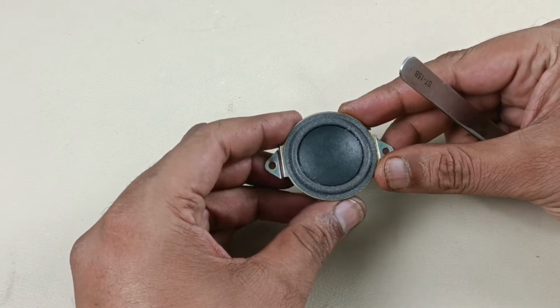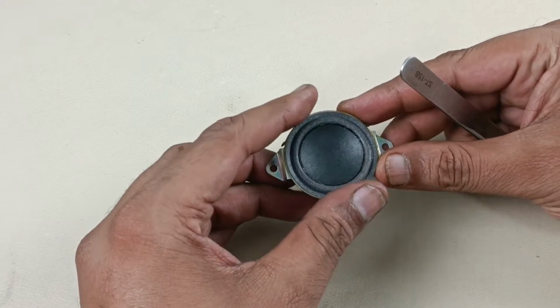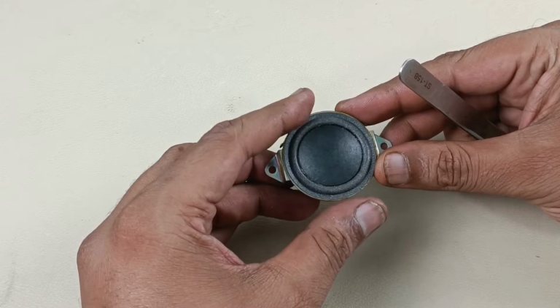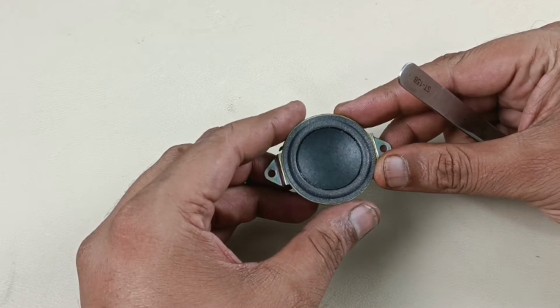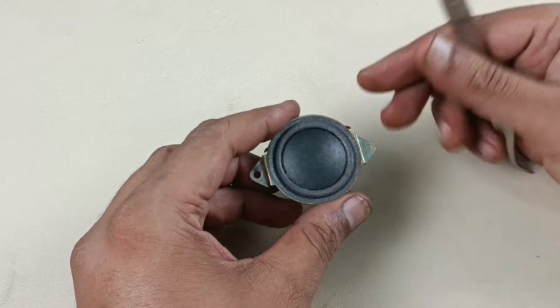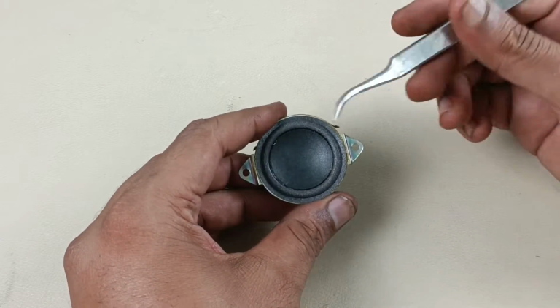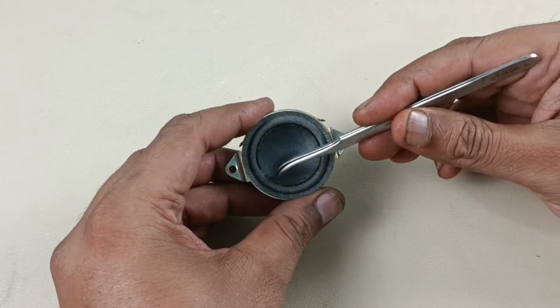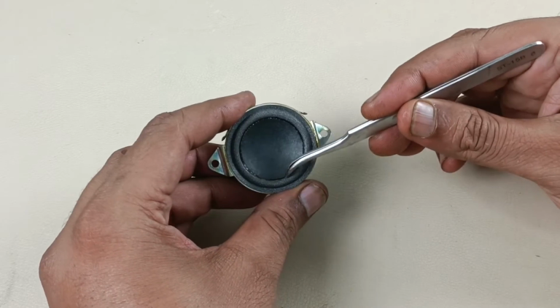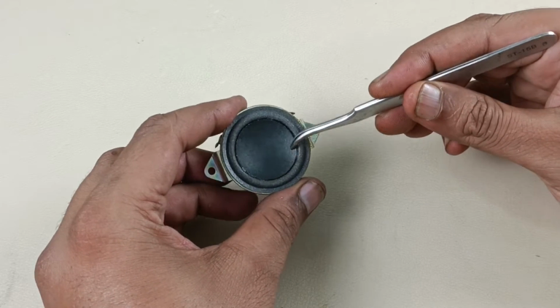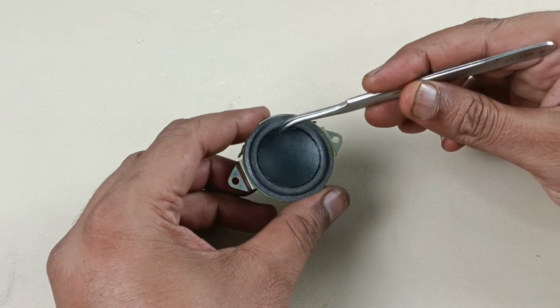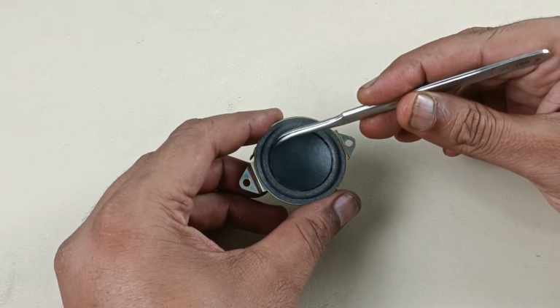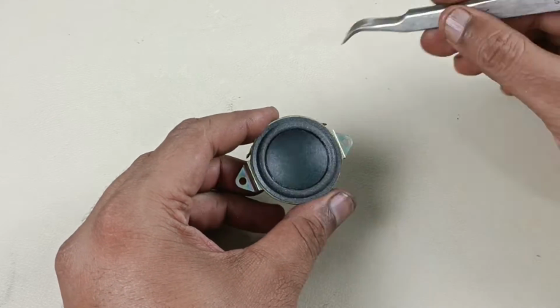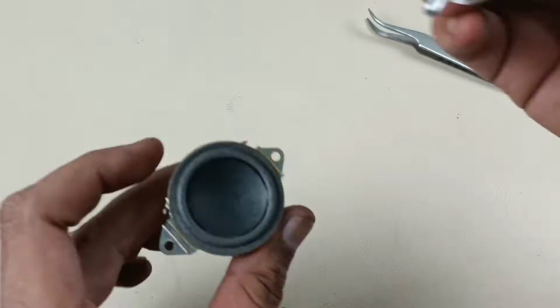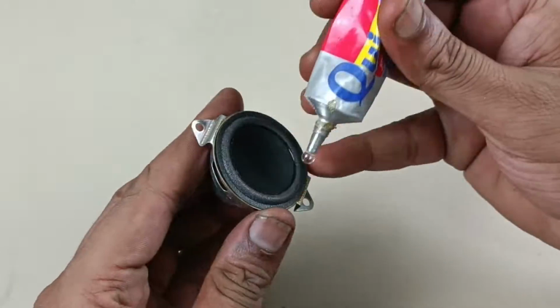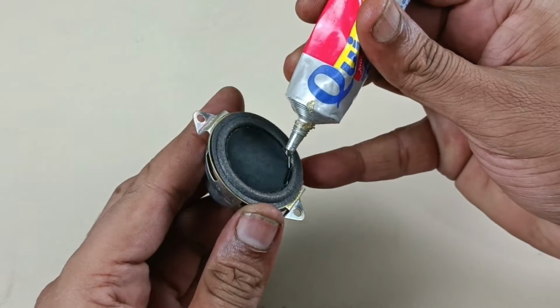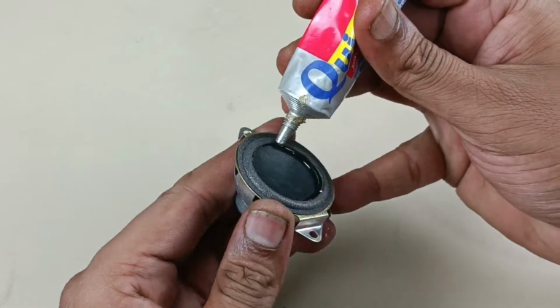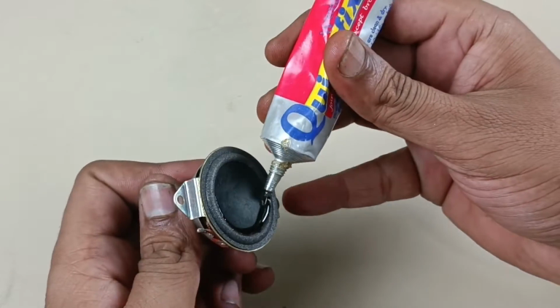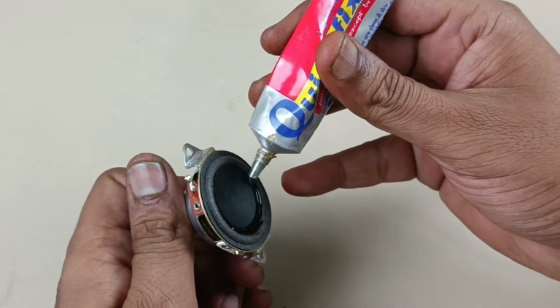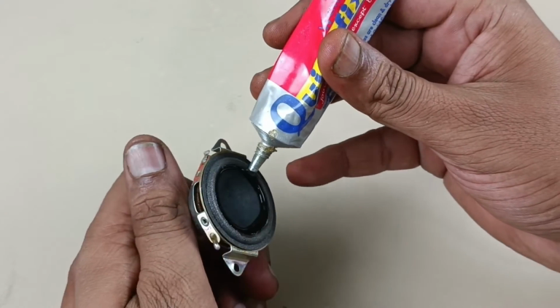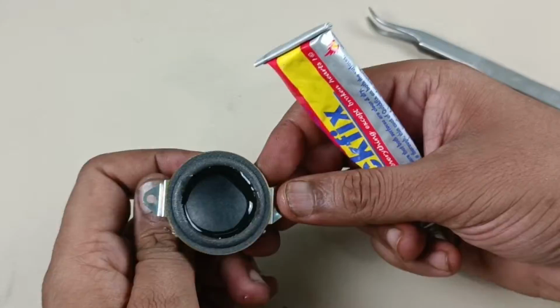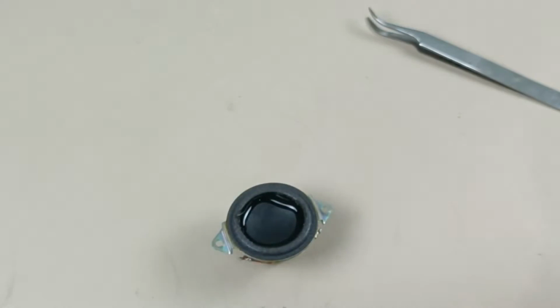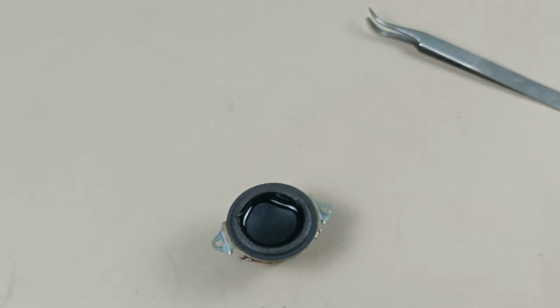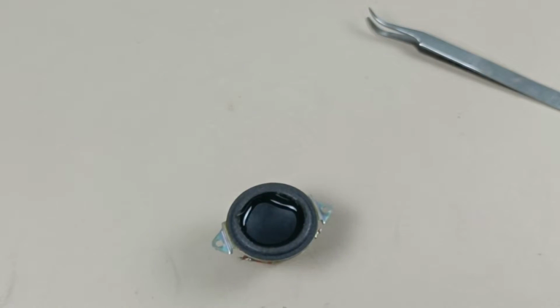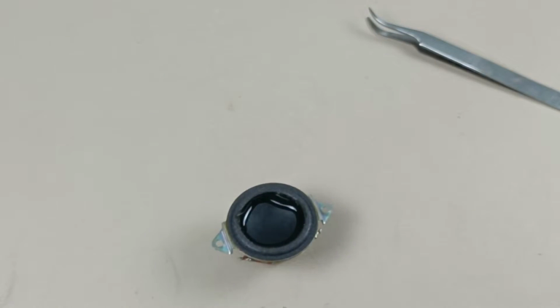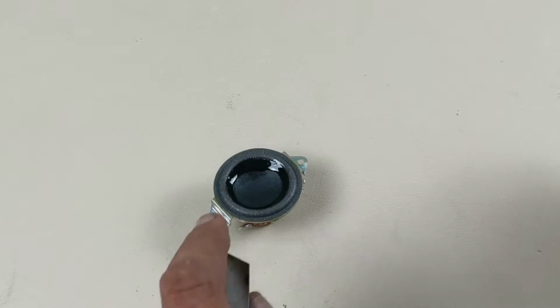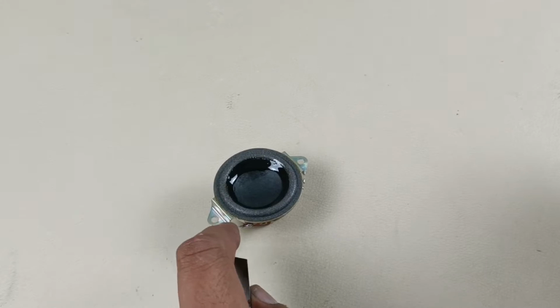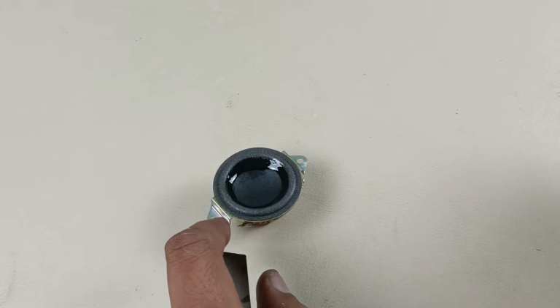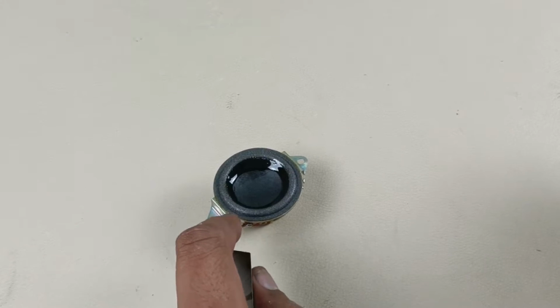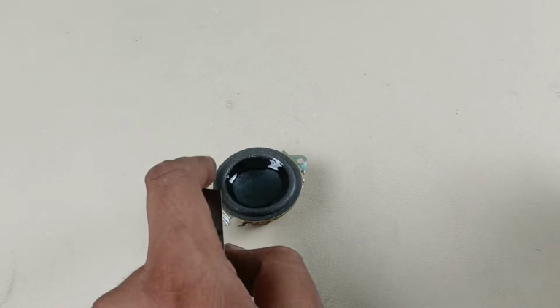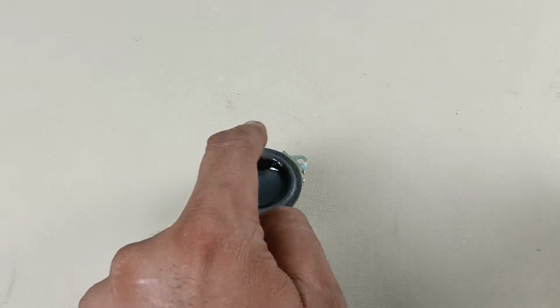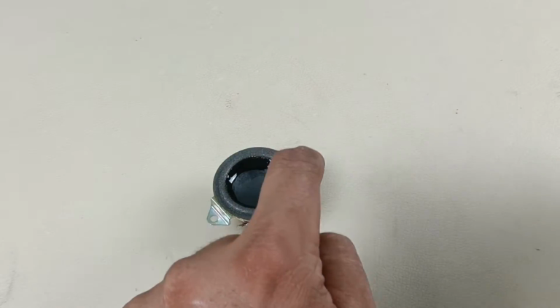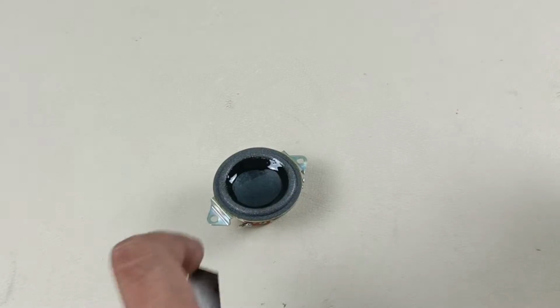Done. It is positioned properly. Now I am going to paste the inside part of the speaker first. Let it dry for some time. Now I am going to apply the glue for the outer part of the ring.